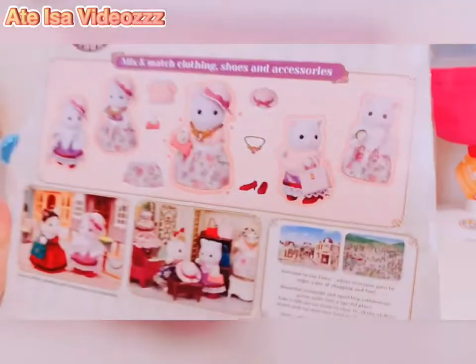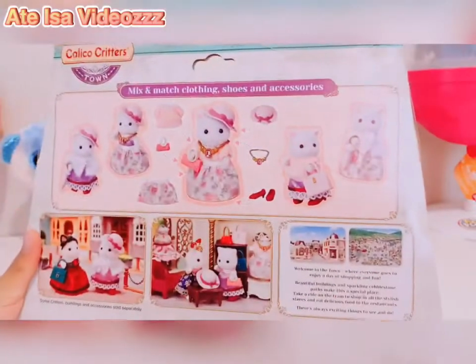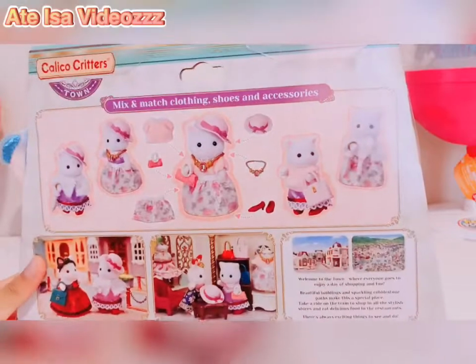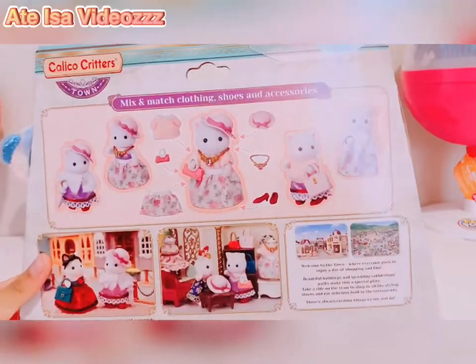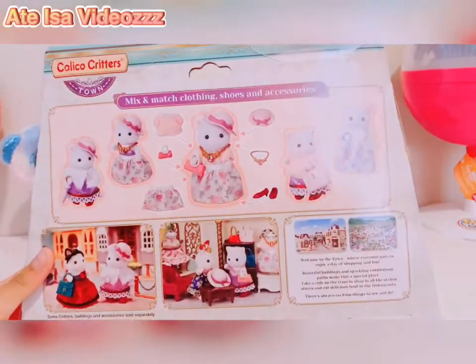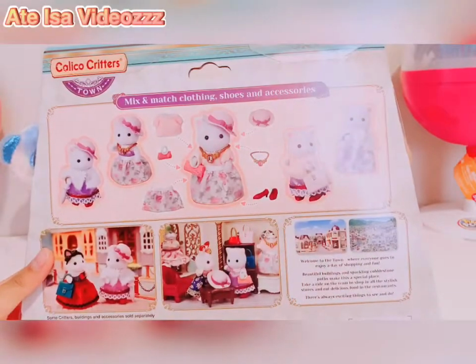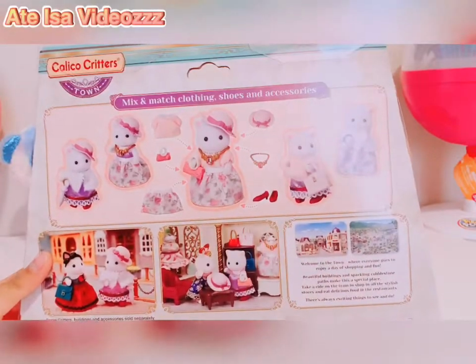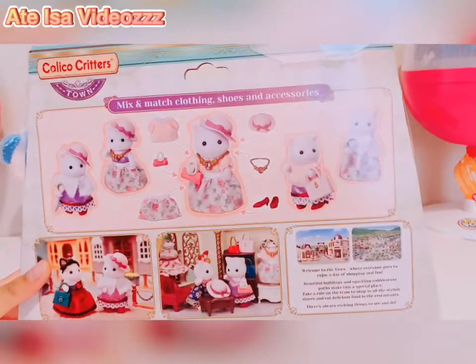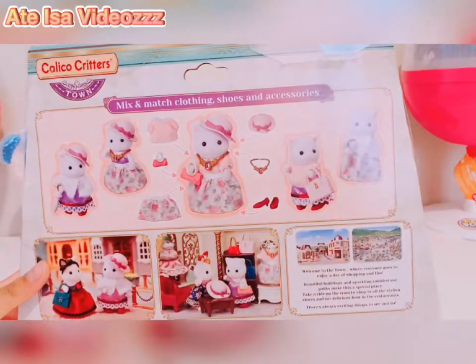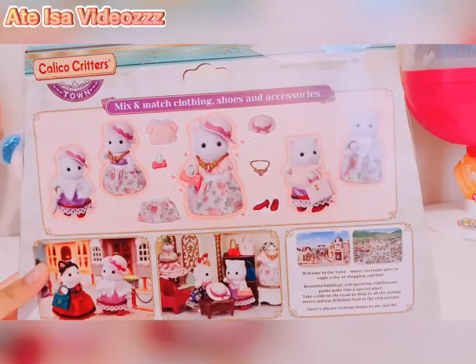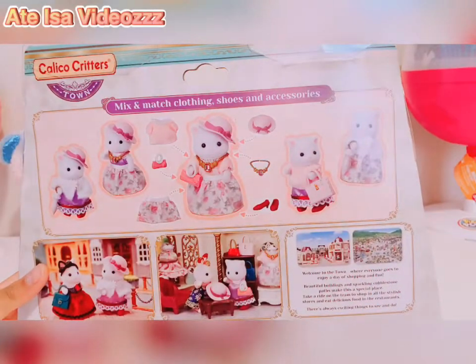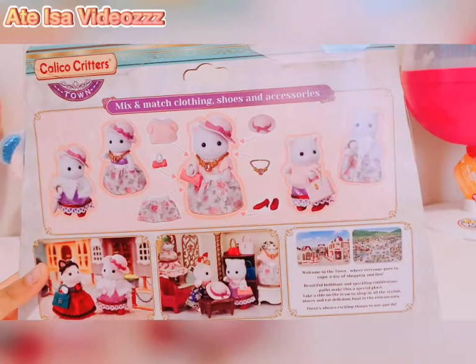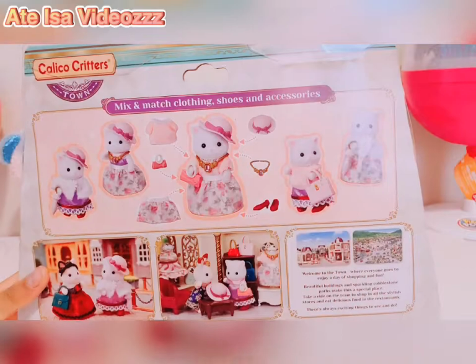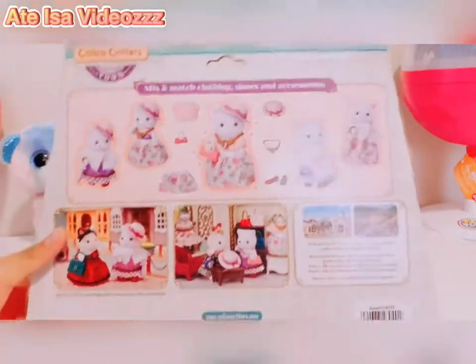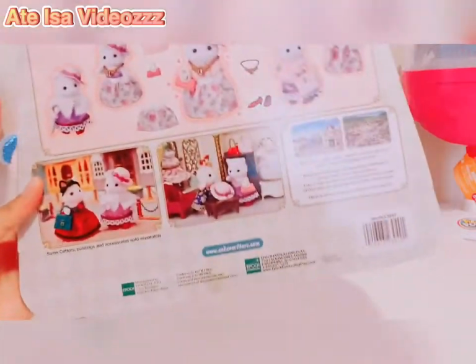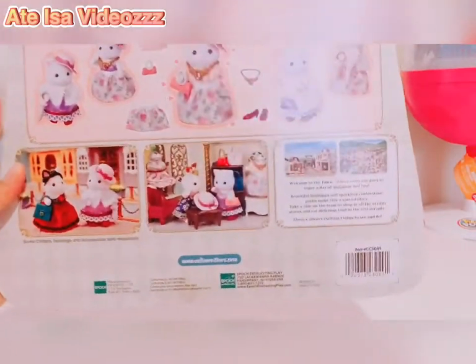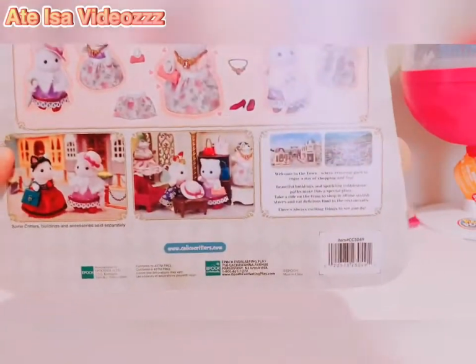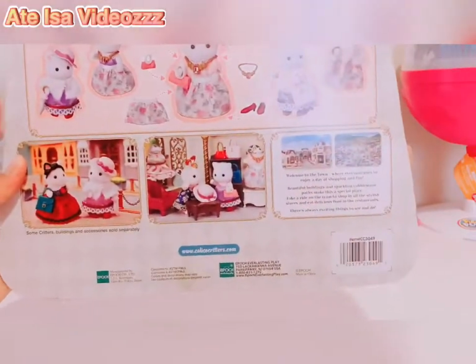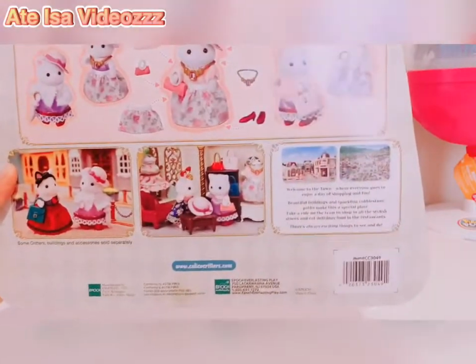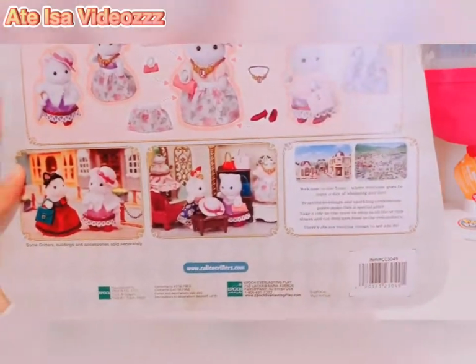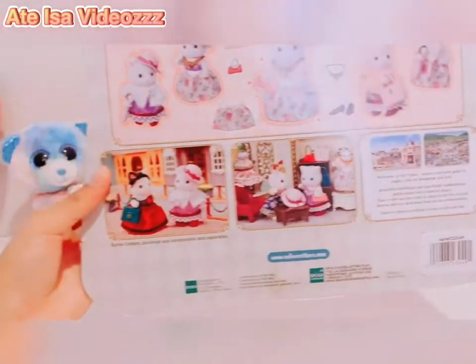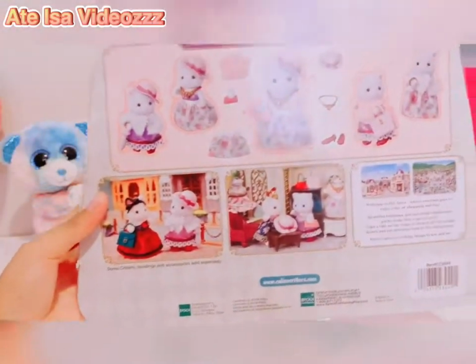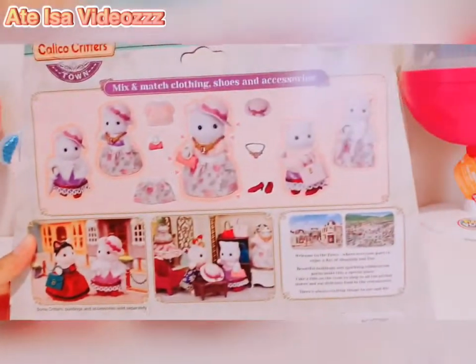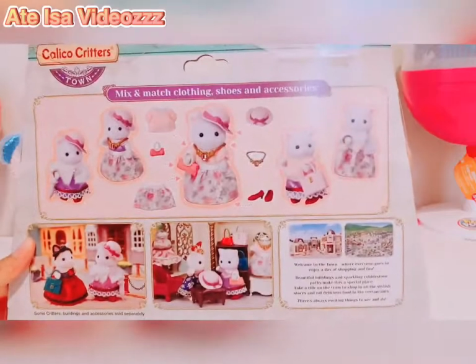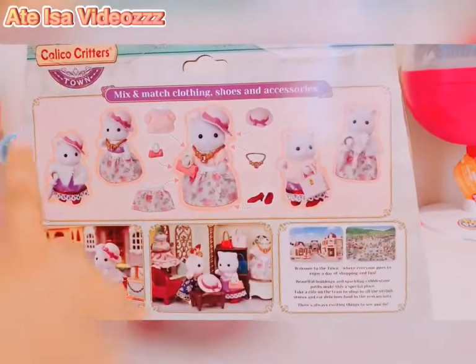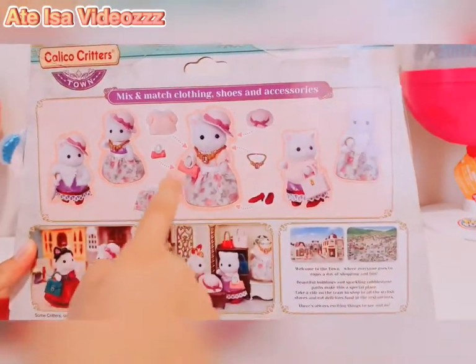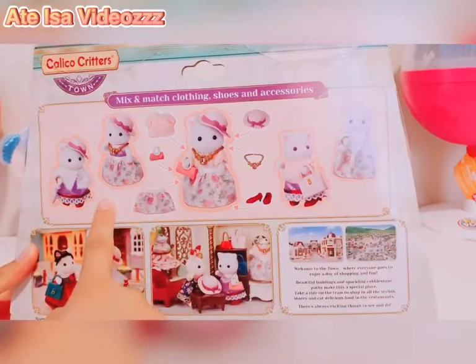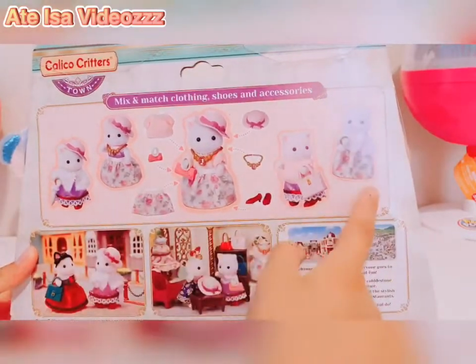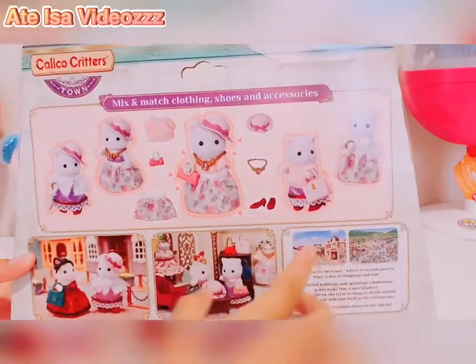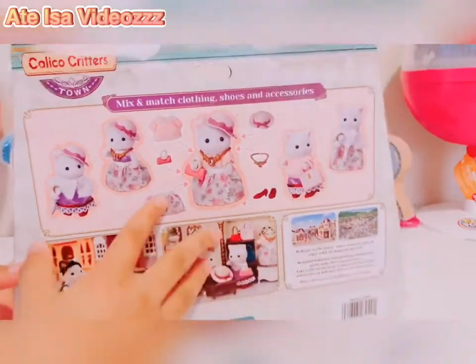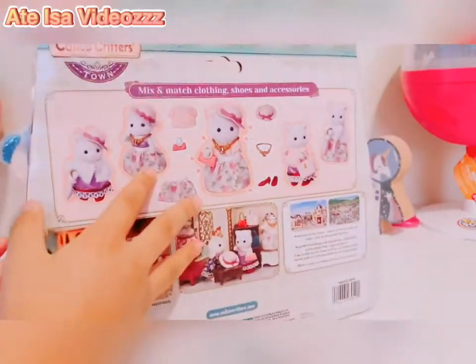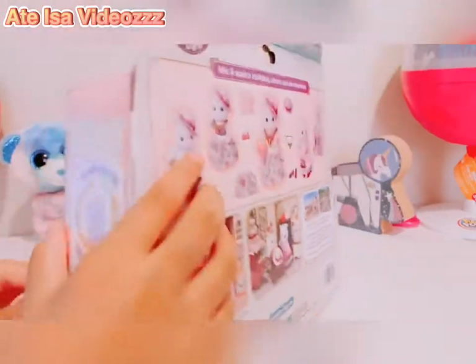Here's the back of the box. Mix and match clothing, shoes, and accessories. So here it is — they've got some scenes here and clothing combinations. That's very handy.